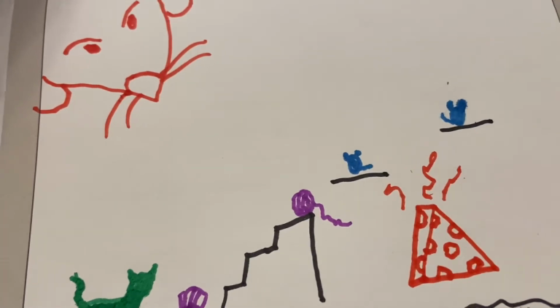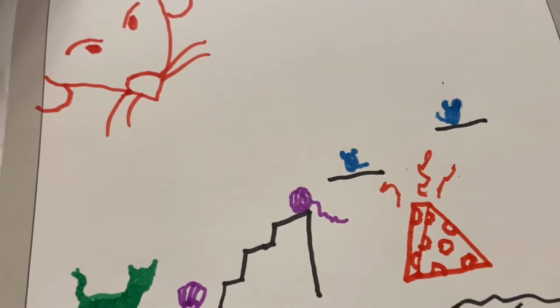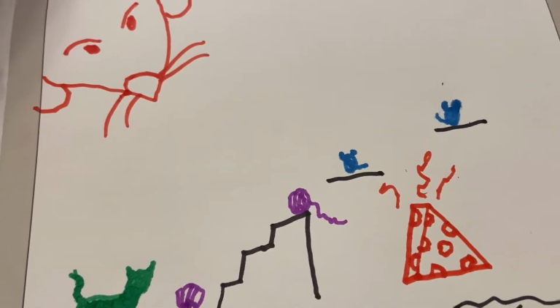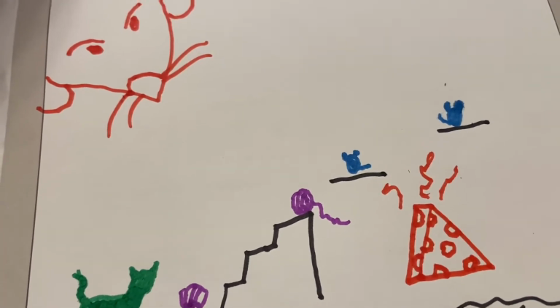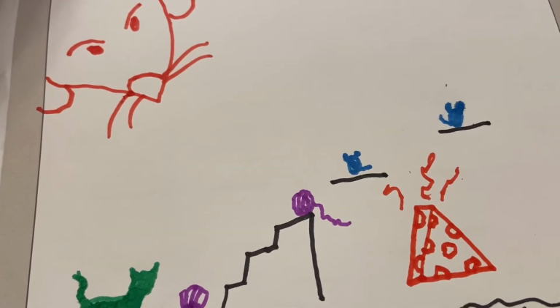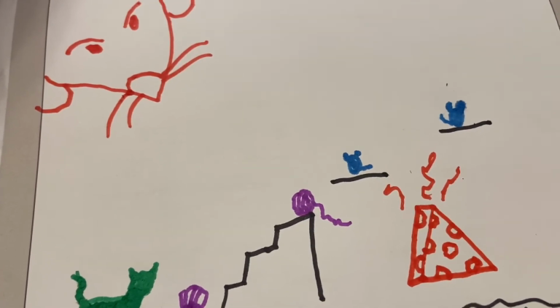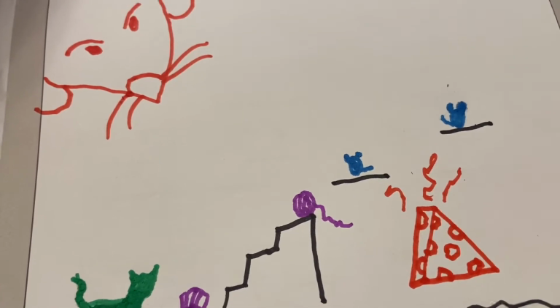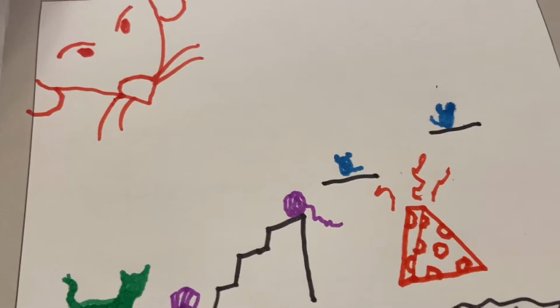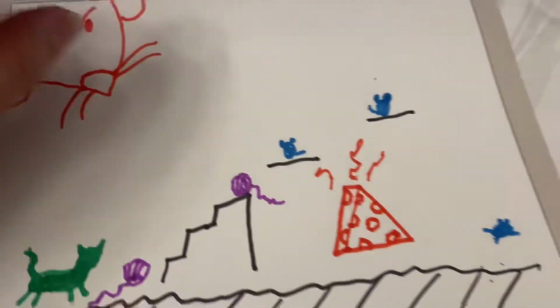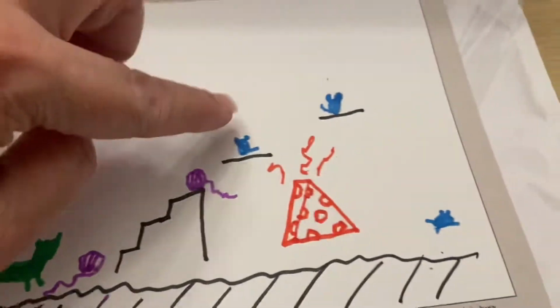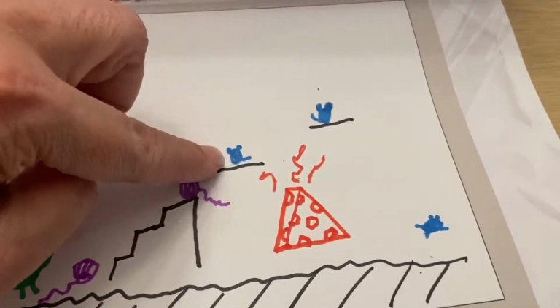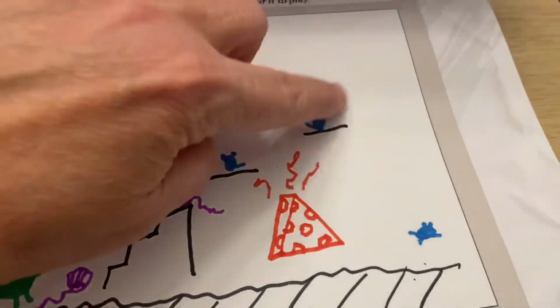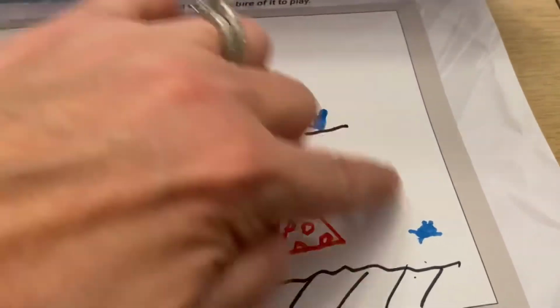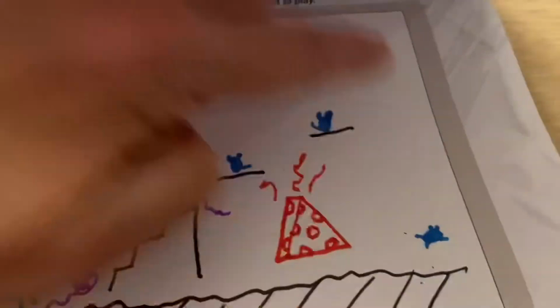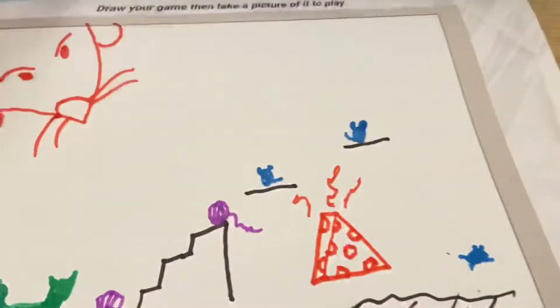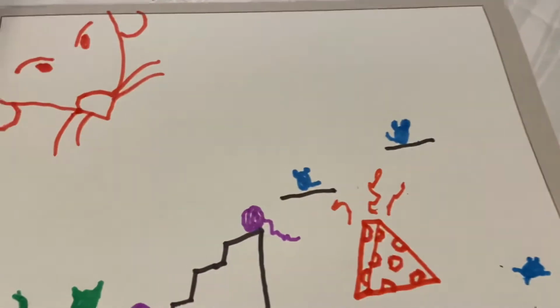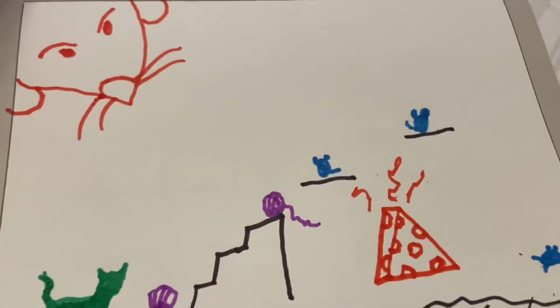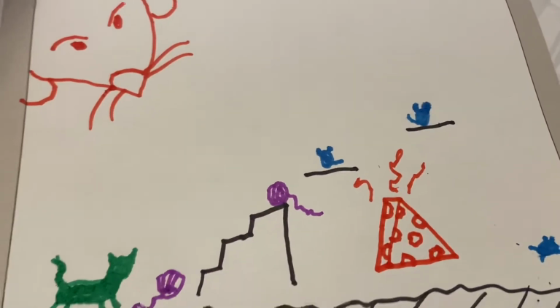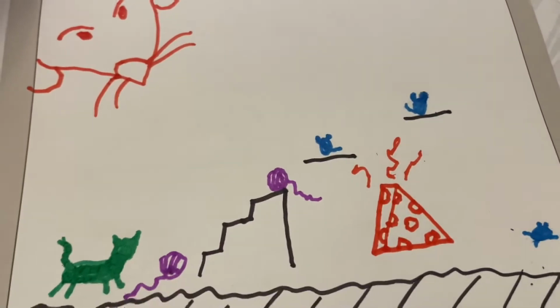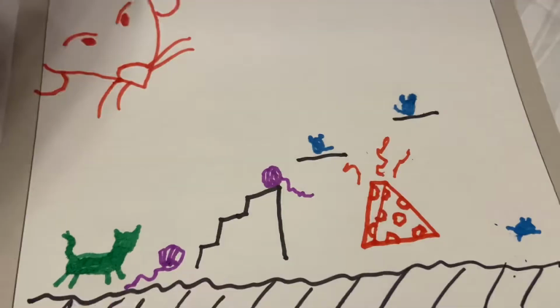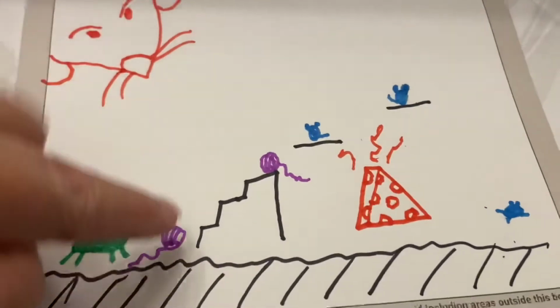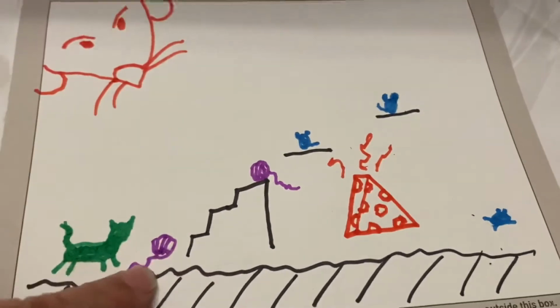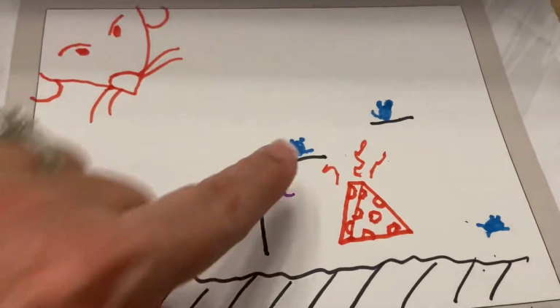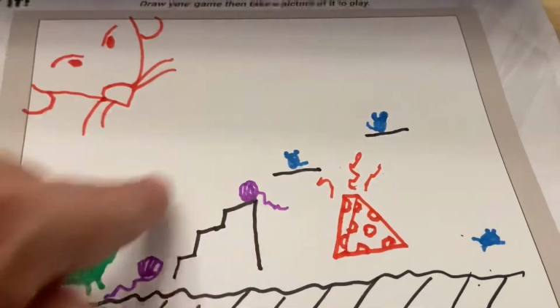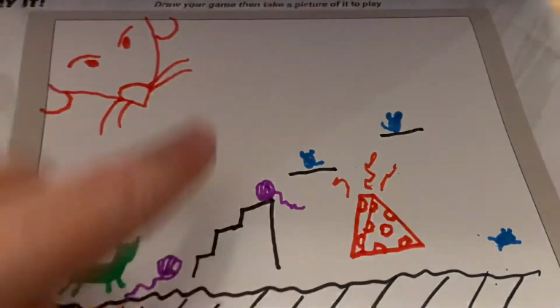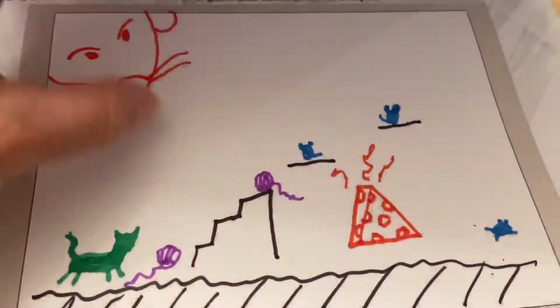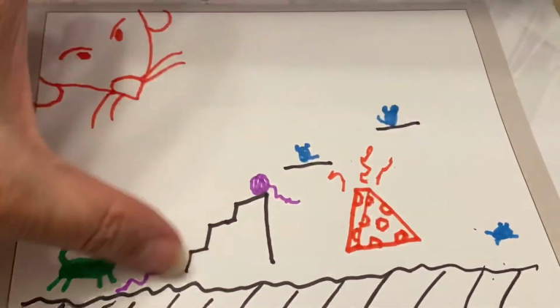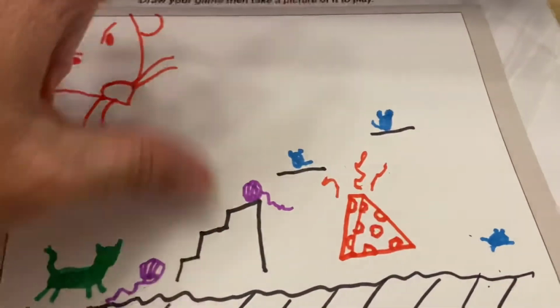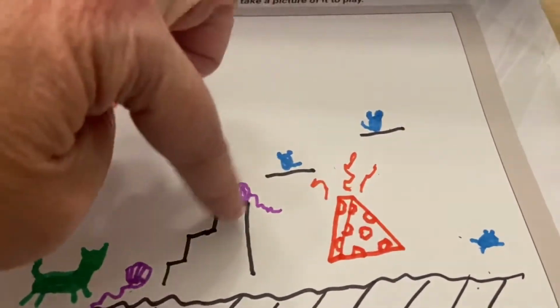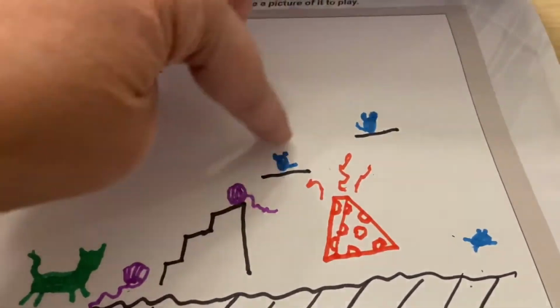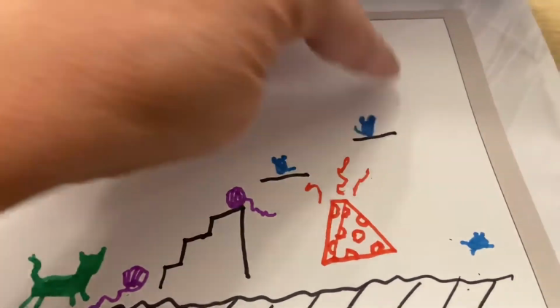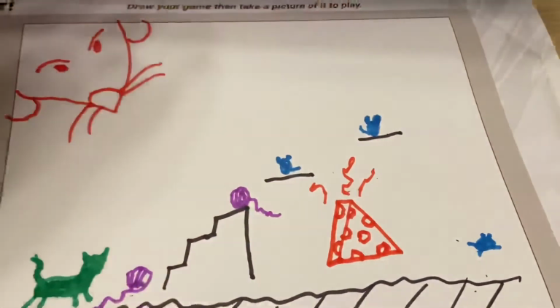The blue items are what the character has to collect, so I have little mice that they have to collect. The purple items are anything movable — I have these little purple balls of yarn that the kitty cat is going to have to push out of its way to get to where it's going.